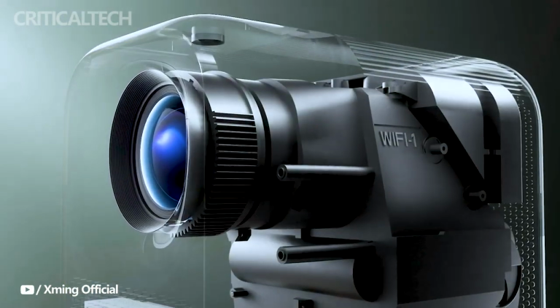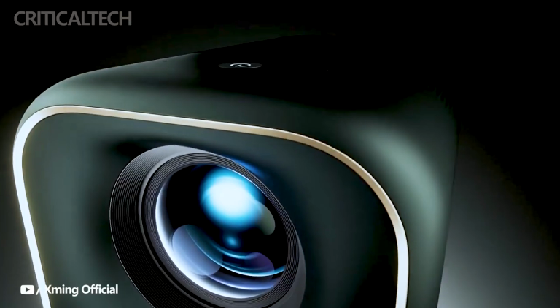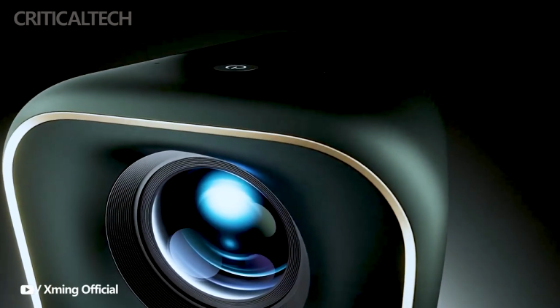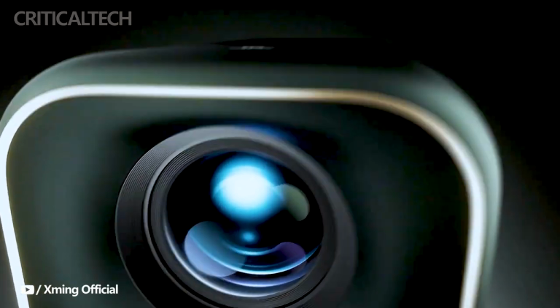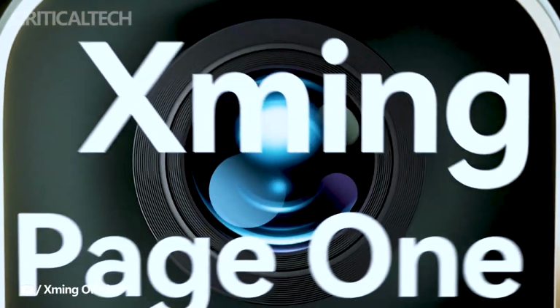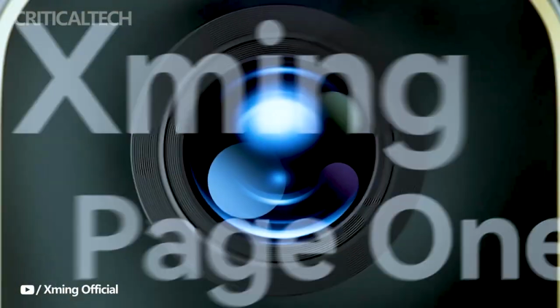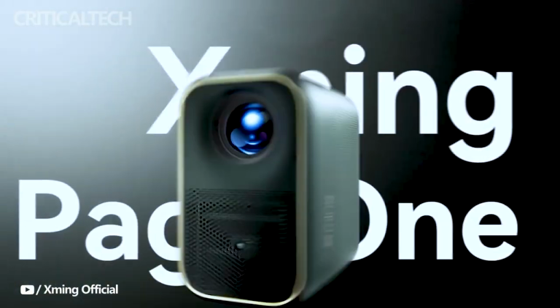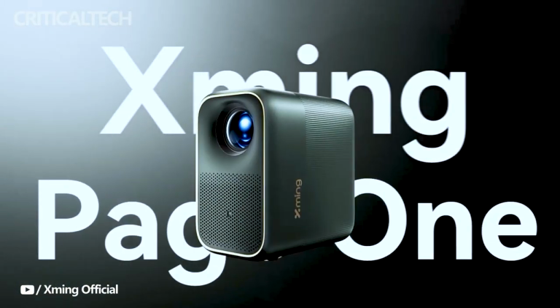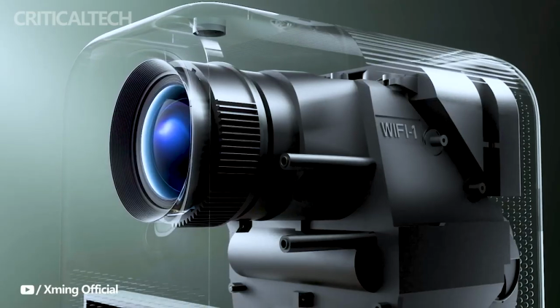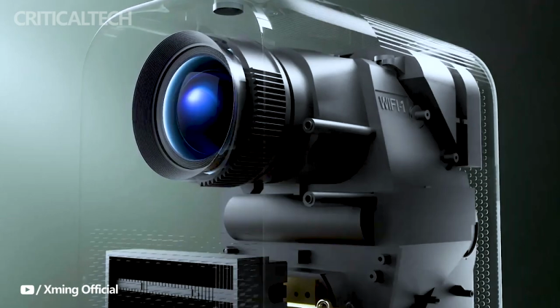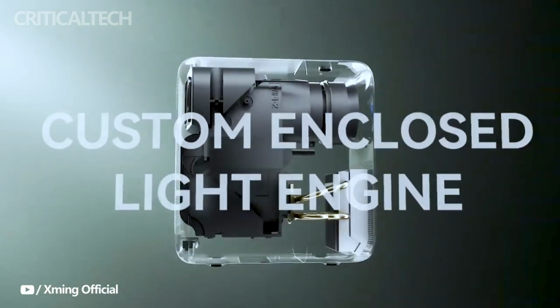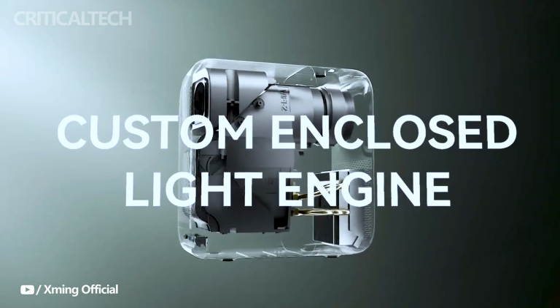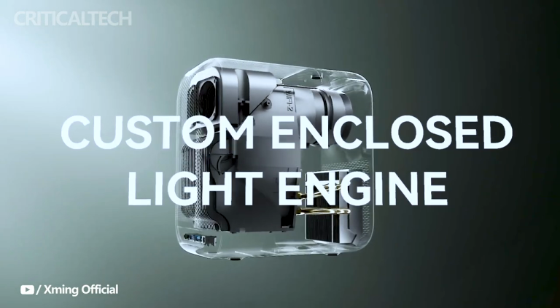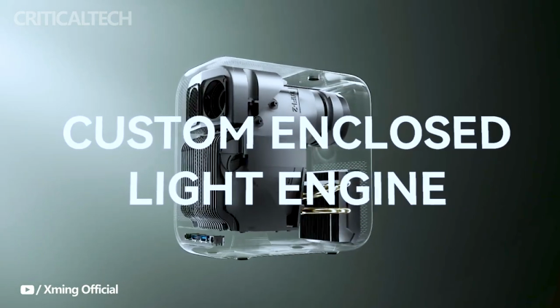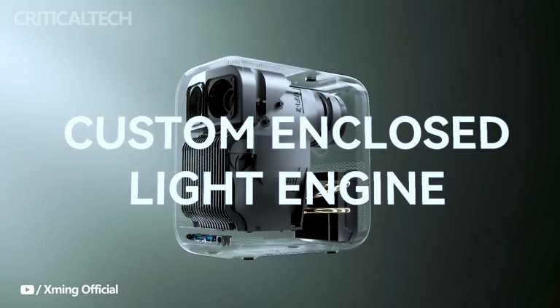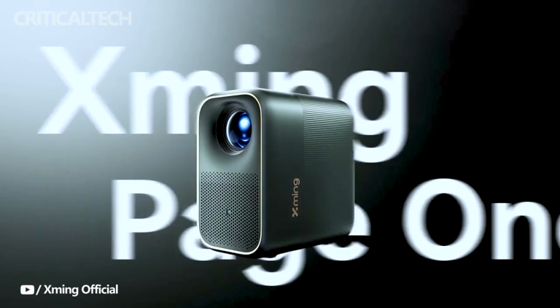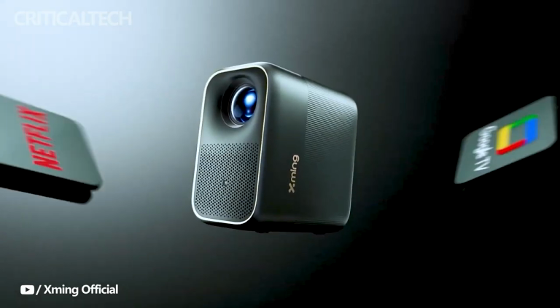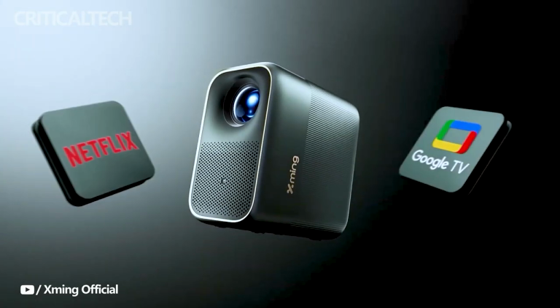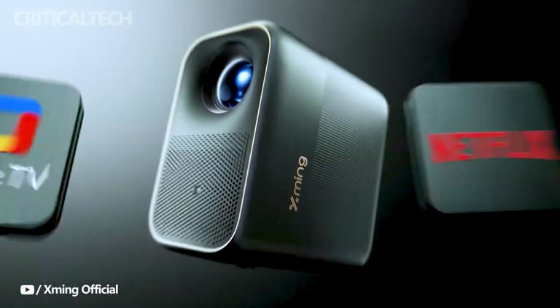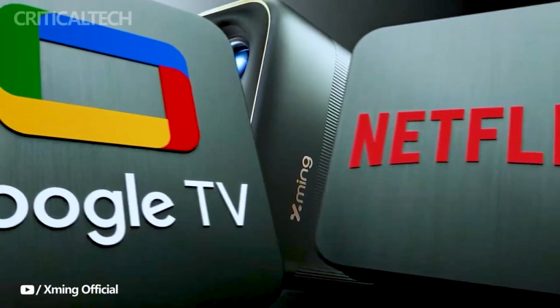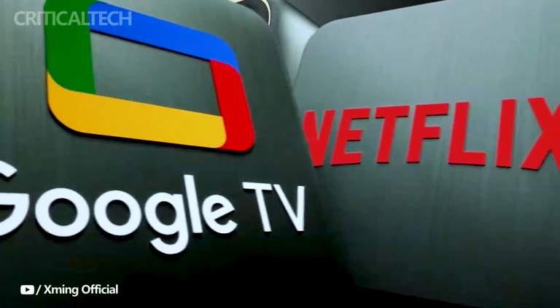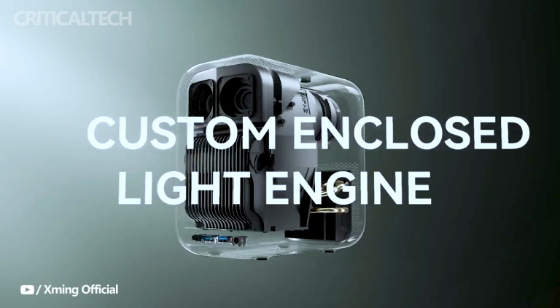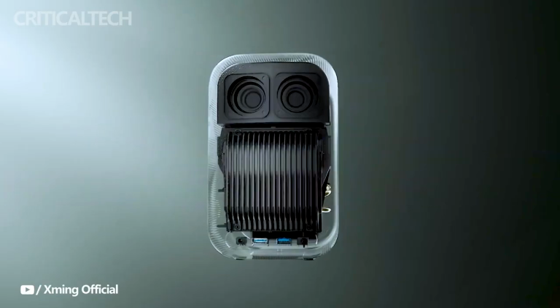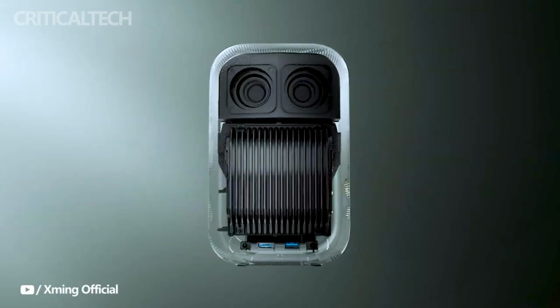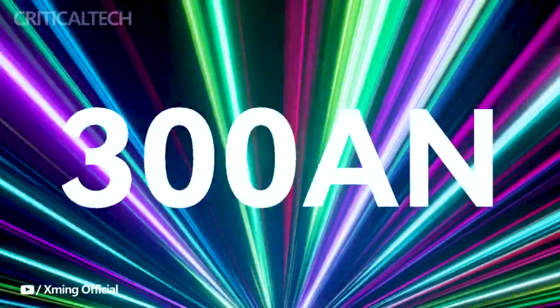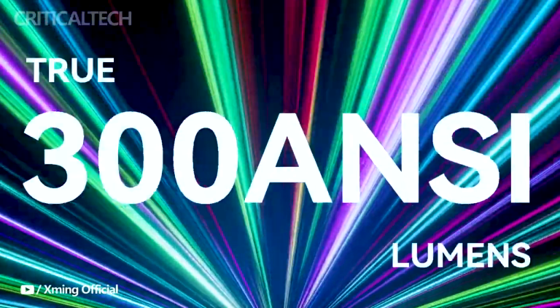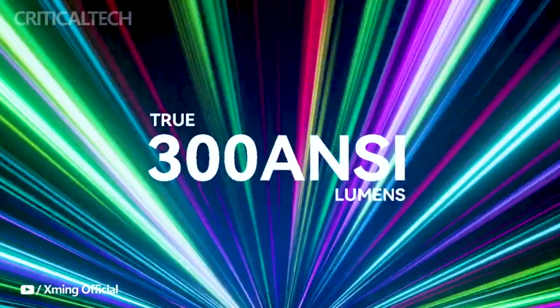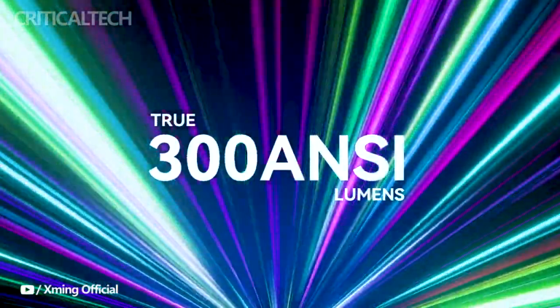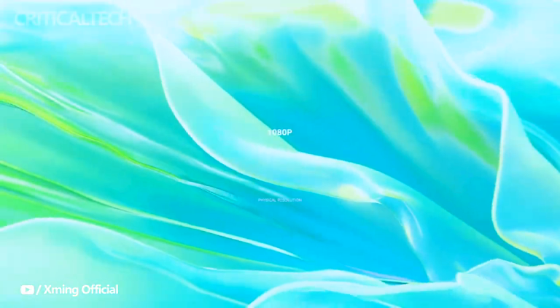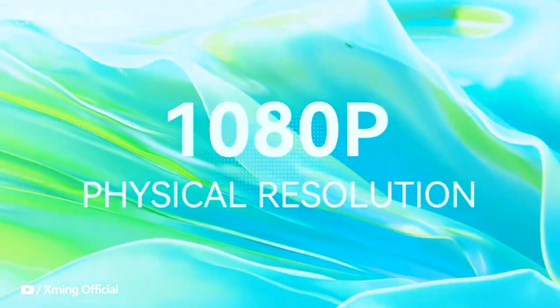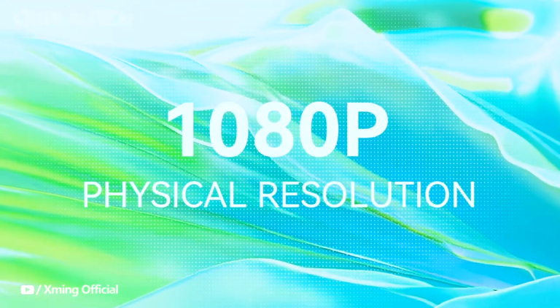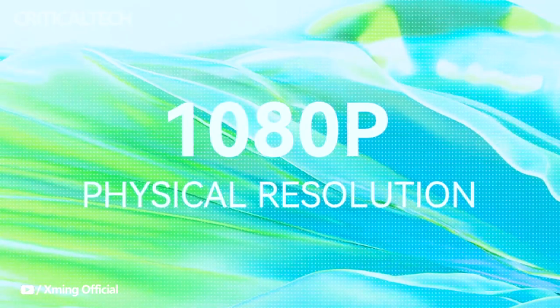One of the standout features of the Formuvi X-Ming Page One projector is its remarkable ability to deliver crystal-clear 1080p images, ensuring that your visual content is displayed with stunning clarity and vividness, capable of throwing images up to an impressive 120 inches in size.